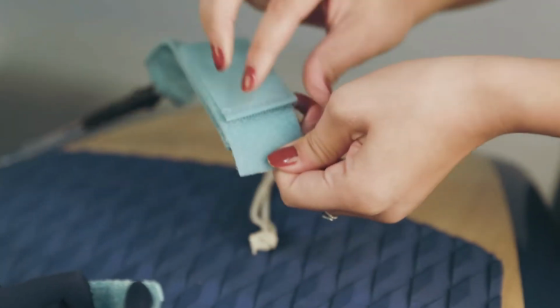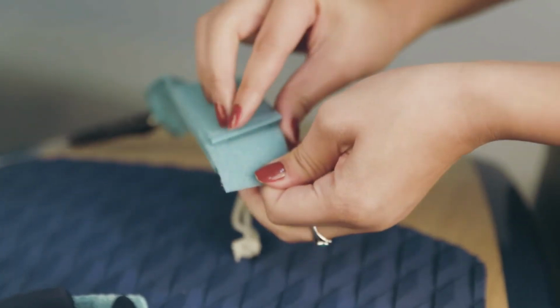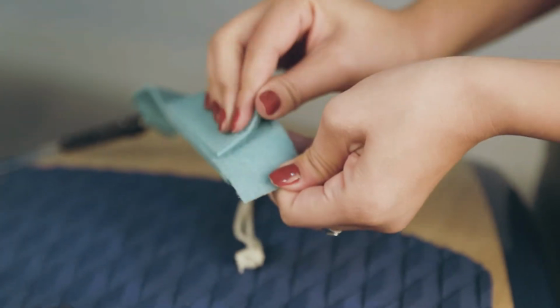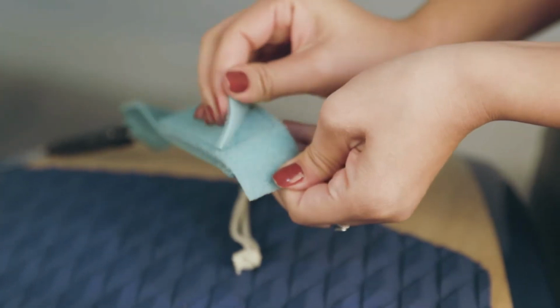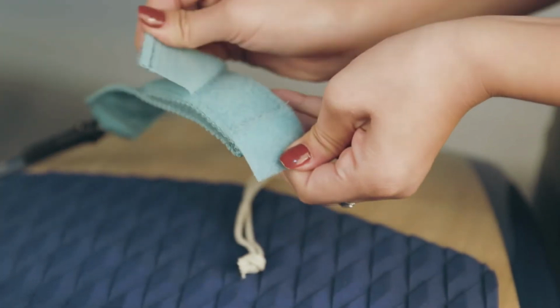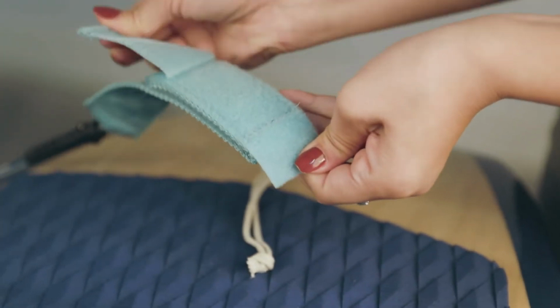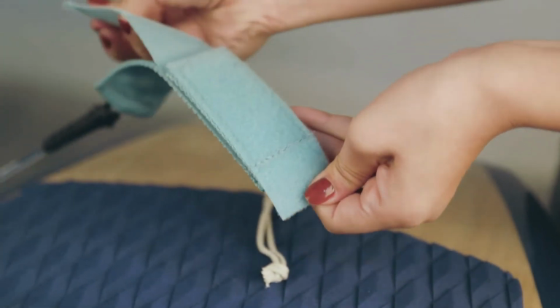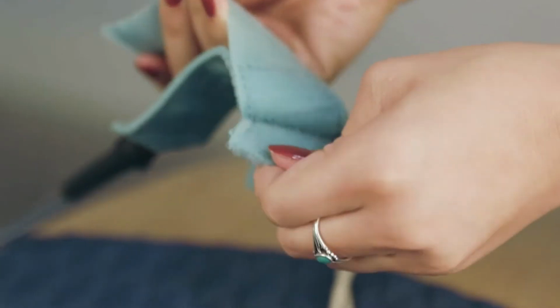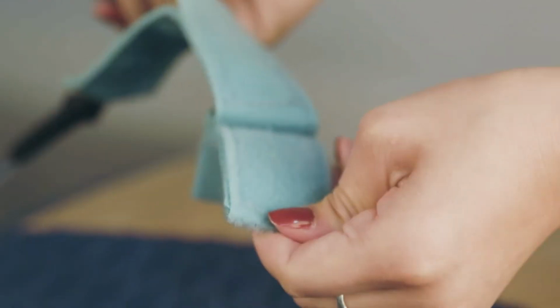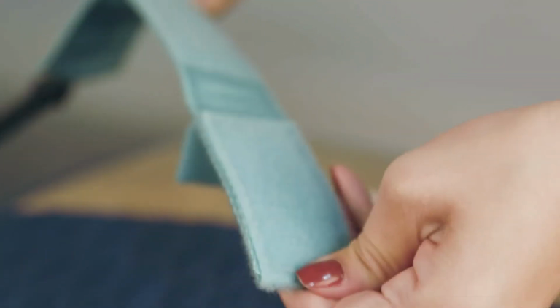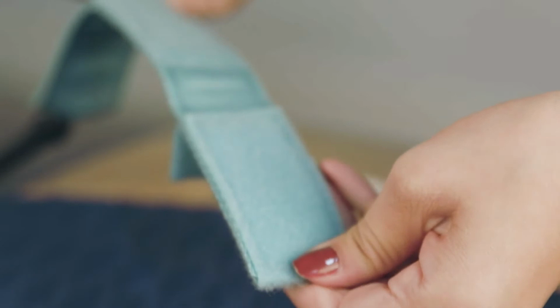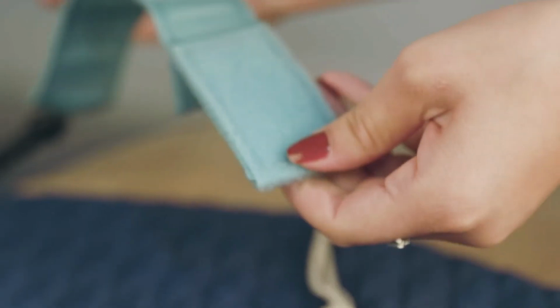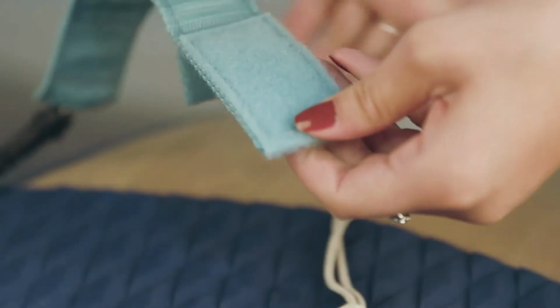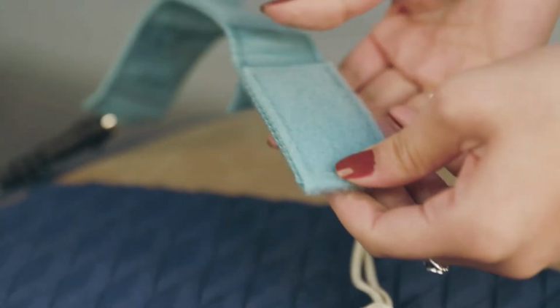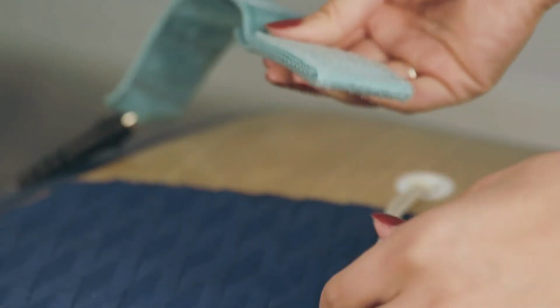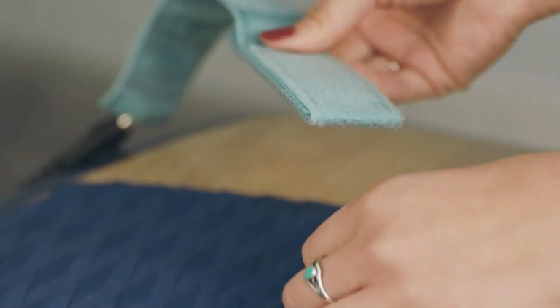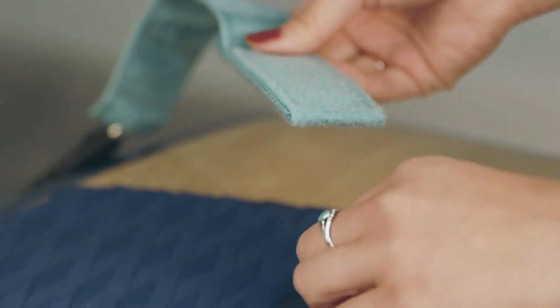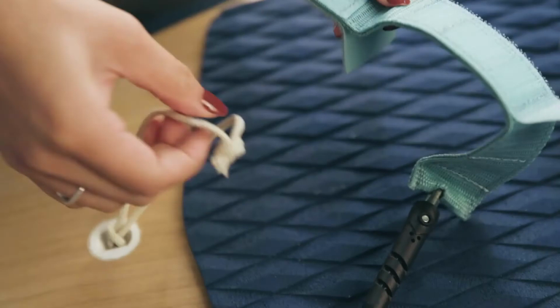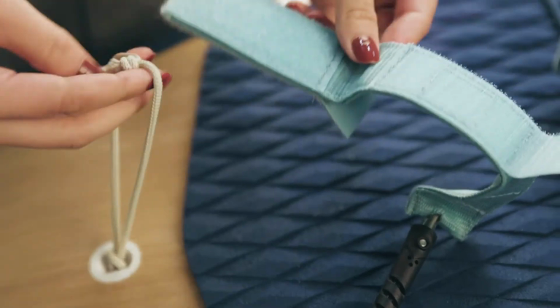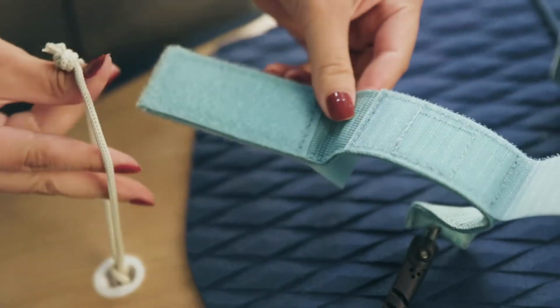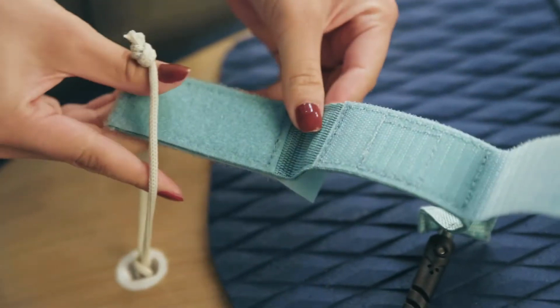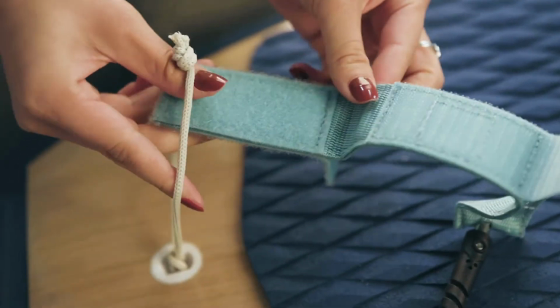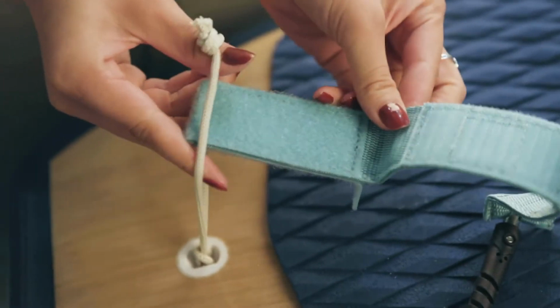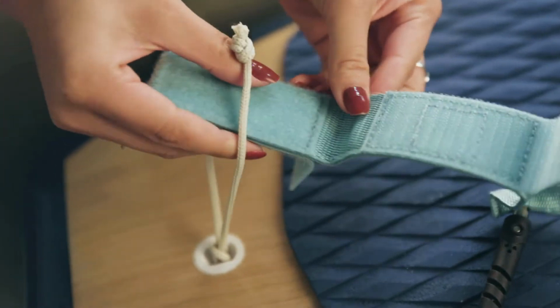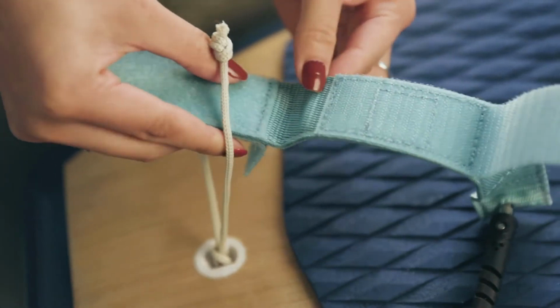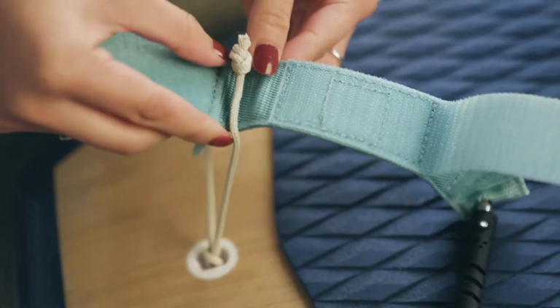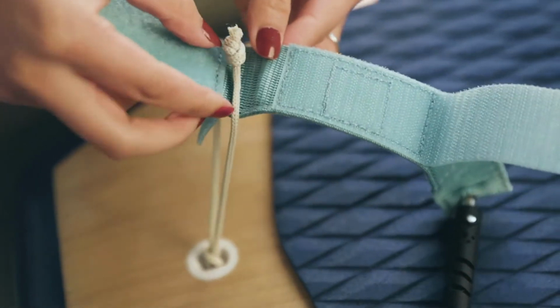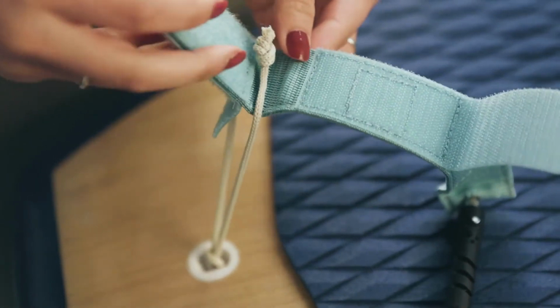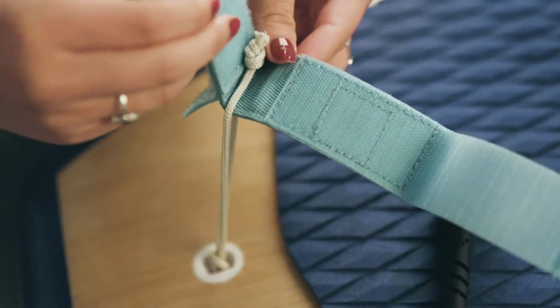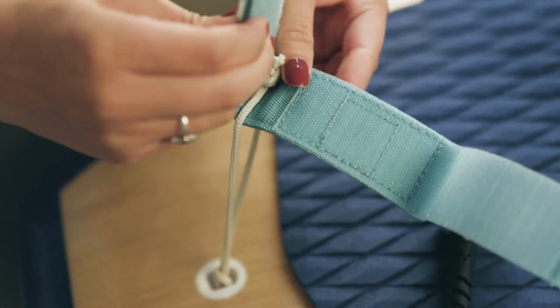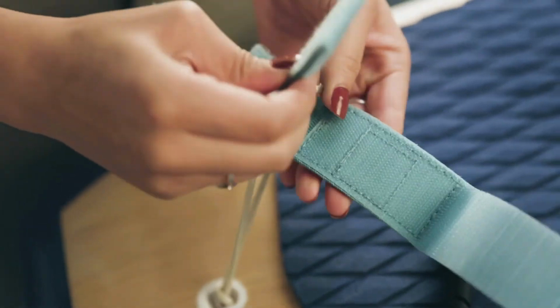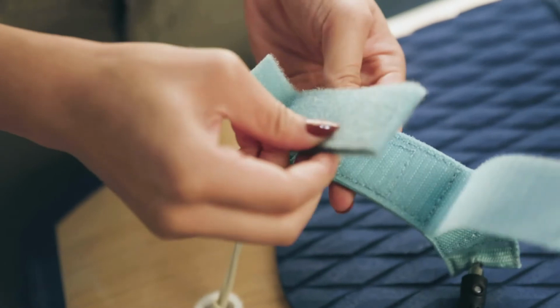Undo the Velcro at the bottom of your leash that attaches to your board. Feed the Velcro through the leash tie and secure the tie by closing the Velcro.